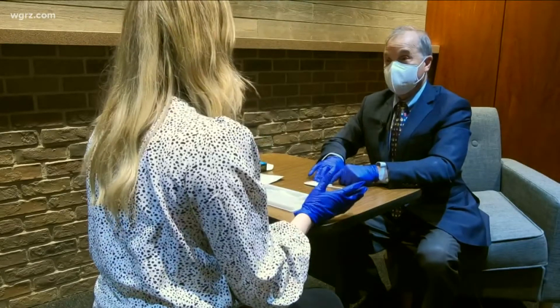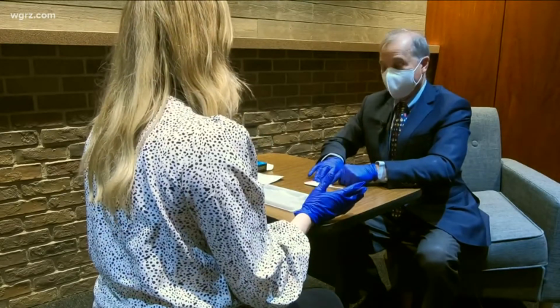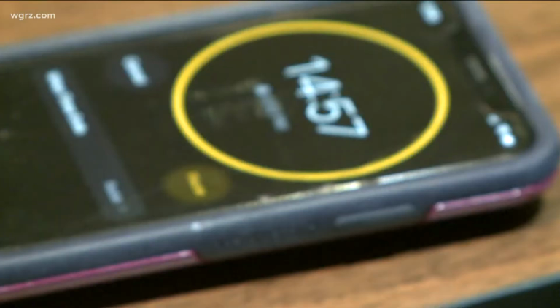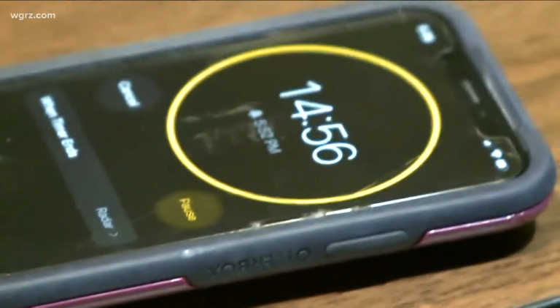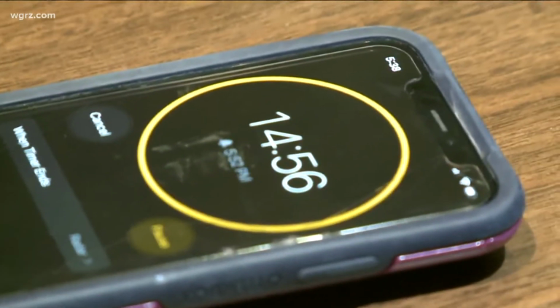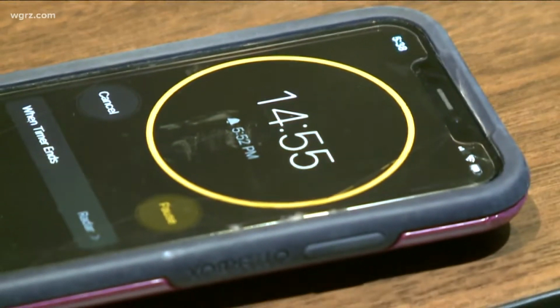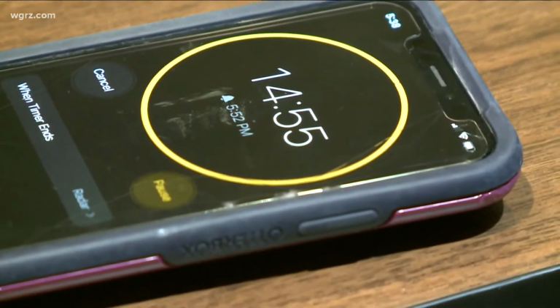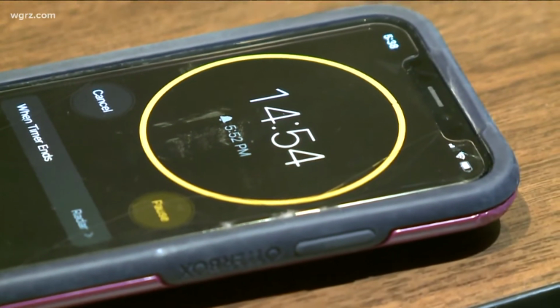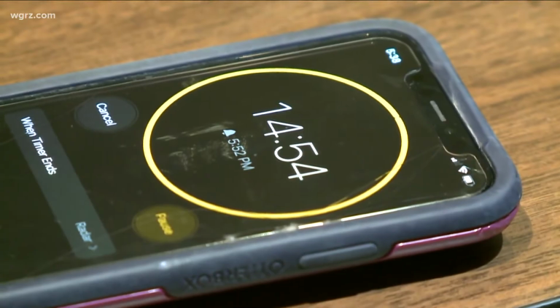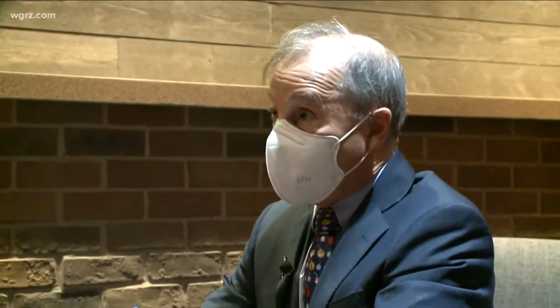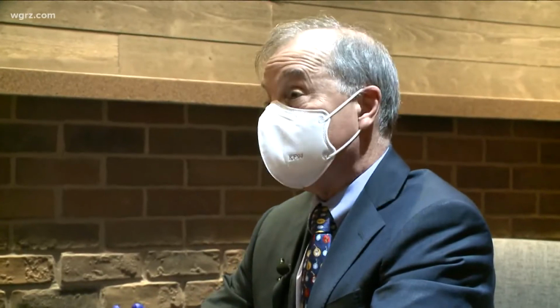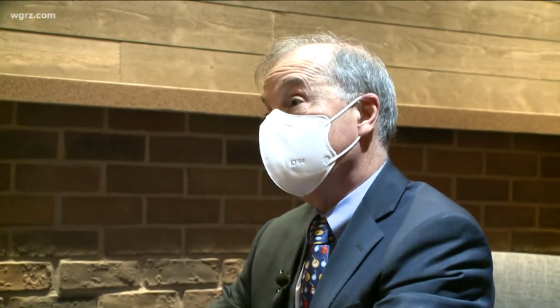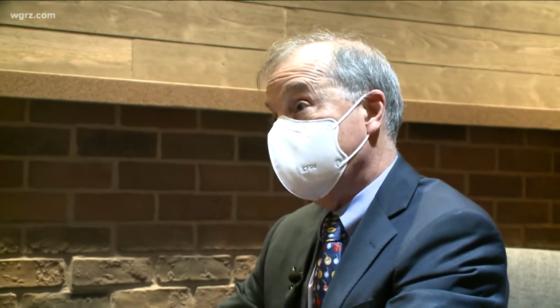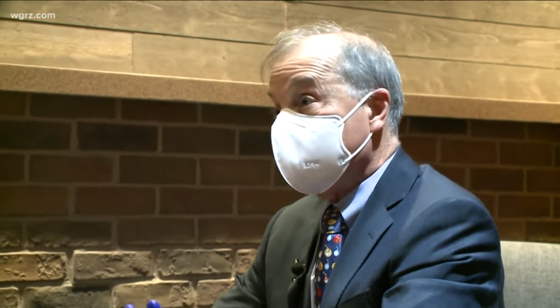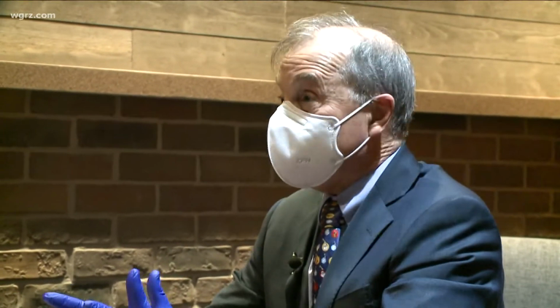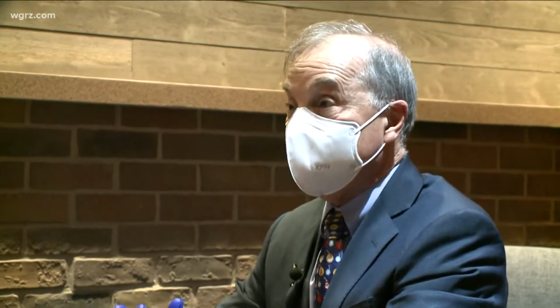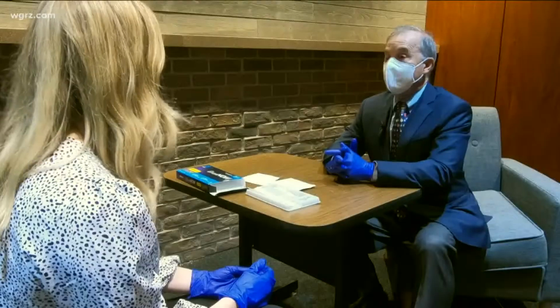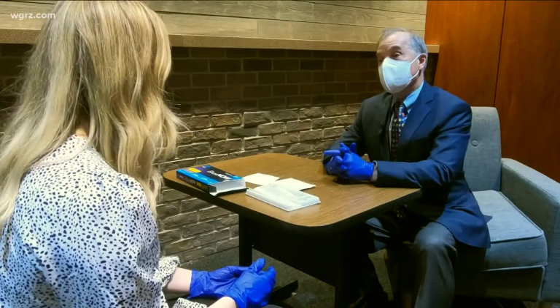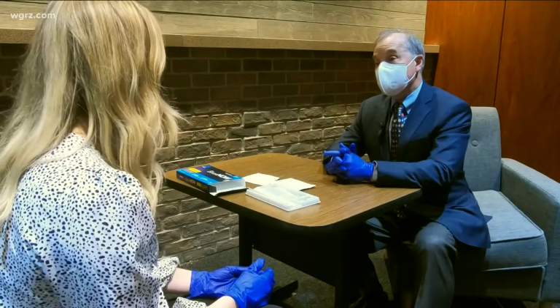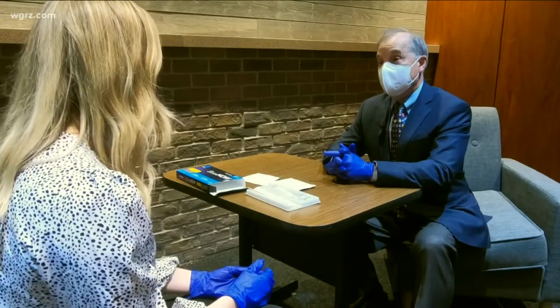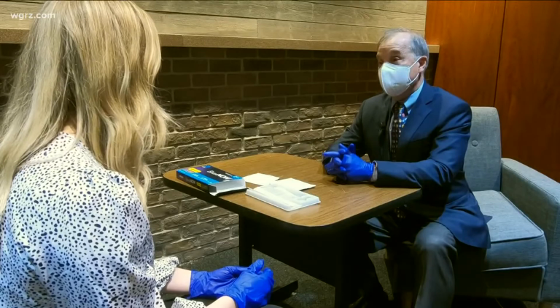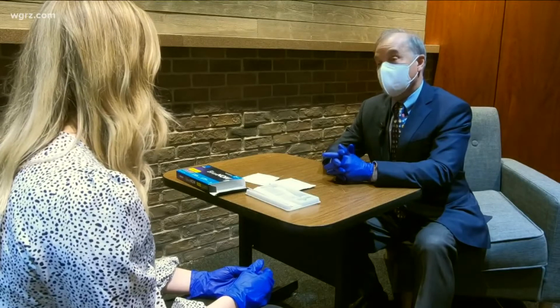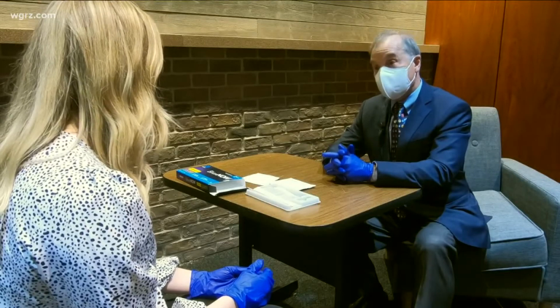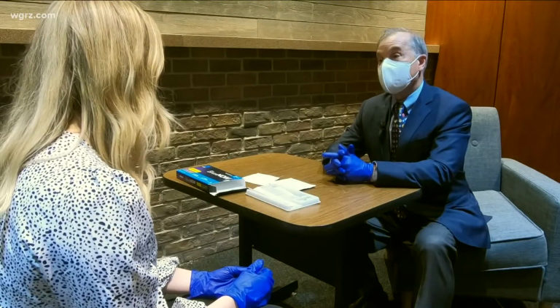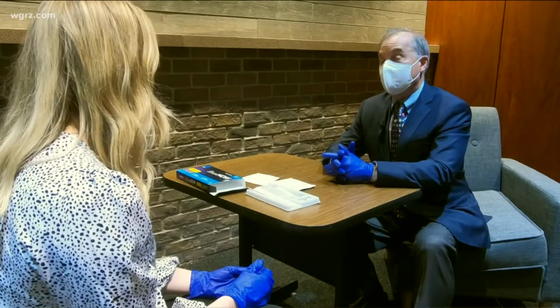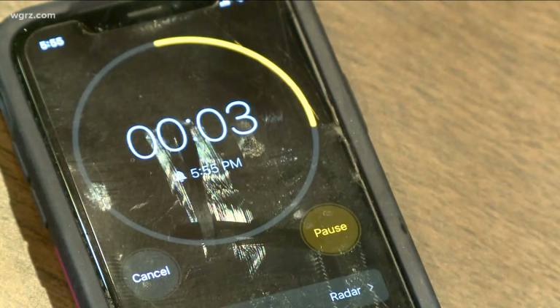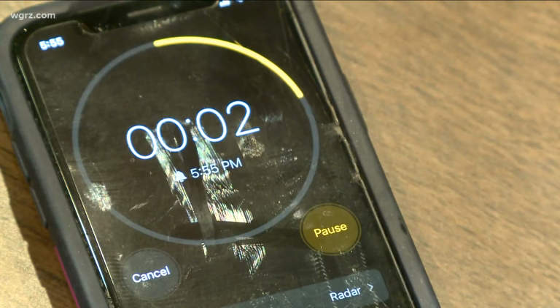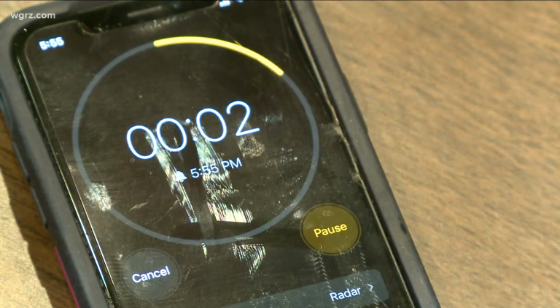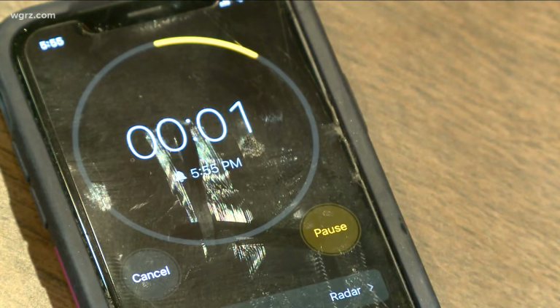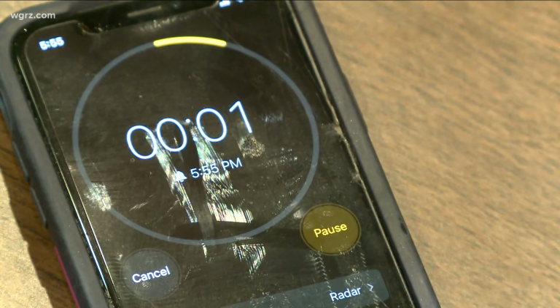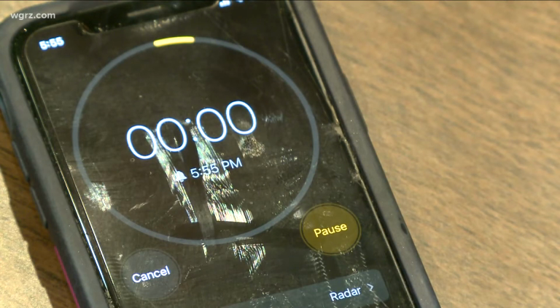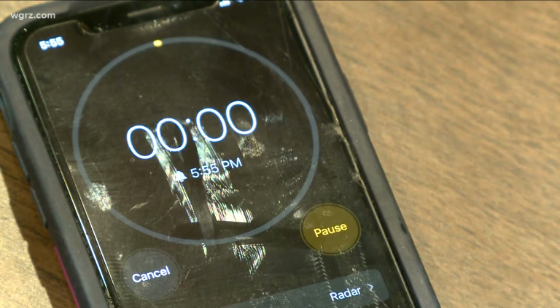And it's a waiting game — fifteen minutes. Now, the rapid home tests aren't quite as sensitive as the PCR tests, but they're not bad. They're in the mid to high 80s, and if you're symptomatic, the sensitivity of these tests is much greater than if you're asymptomatic.